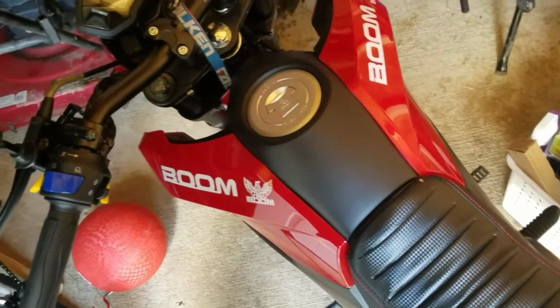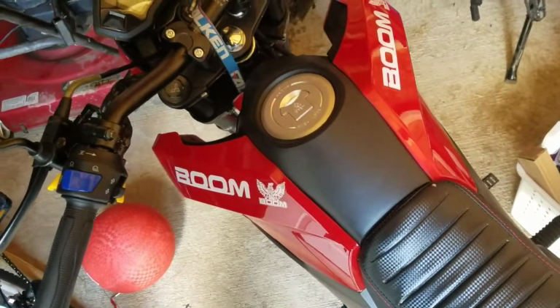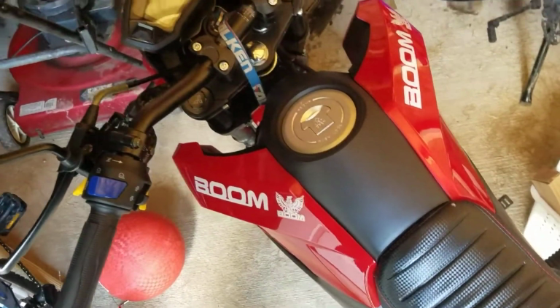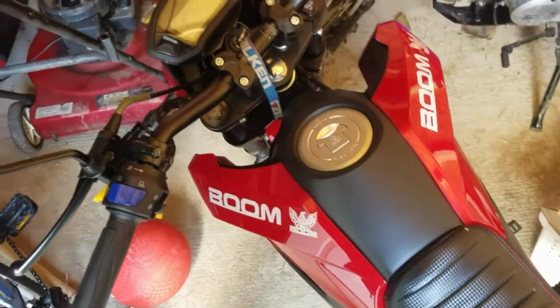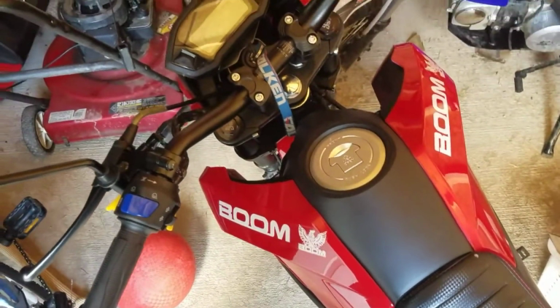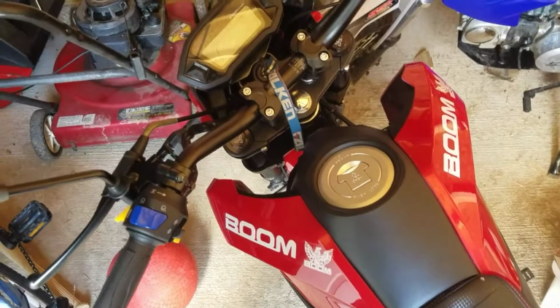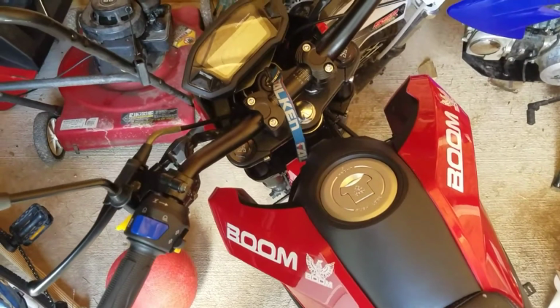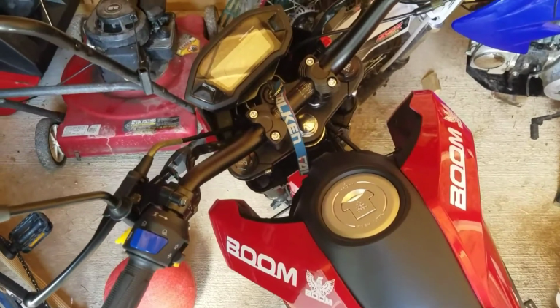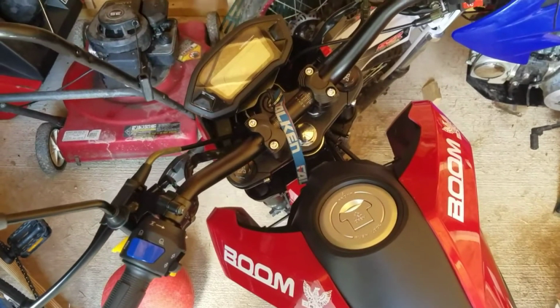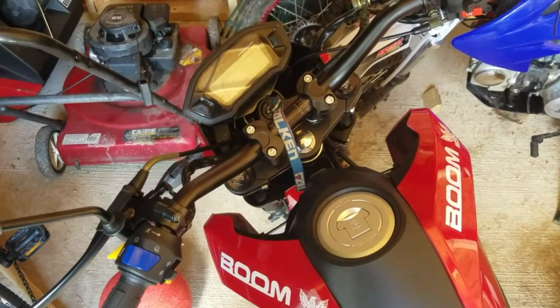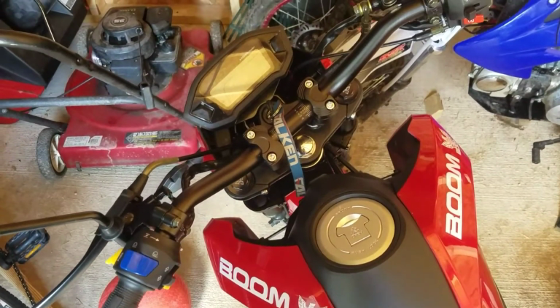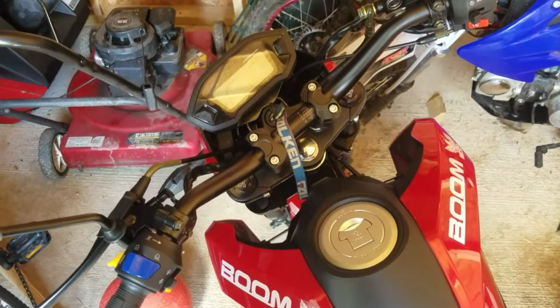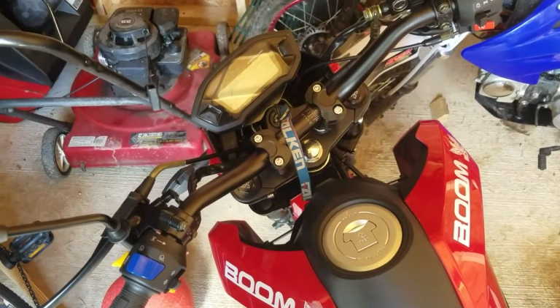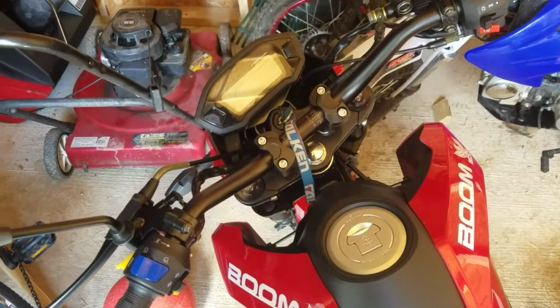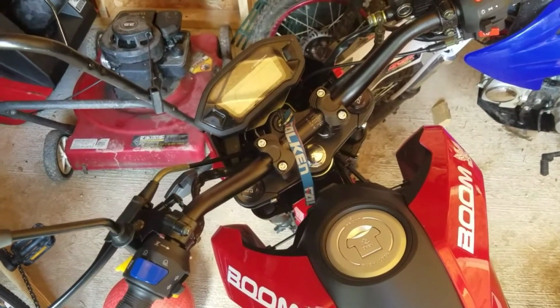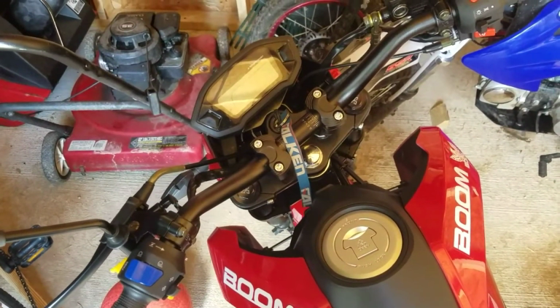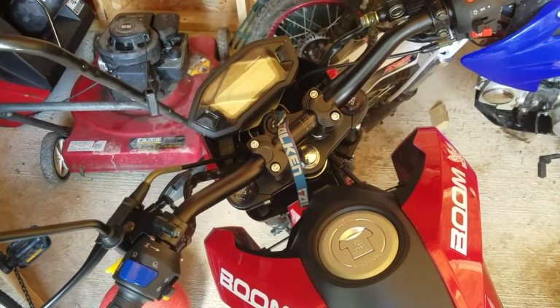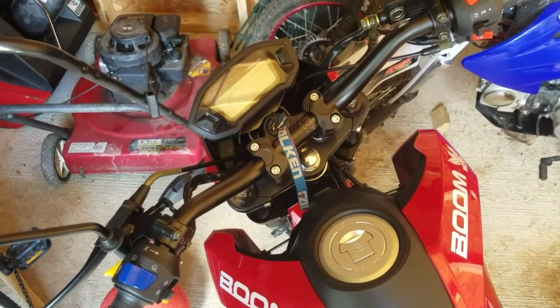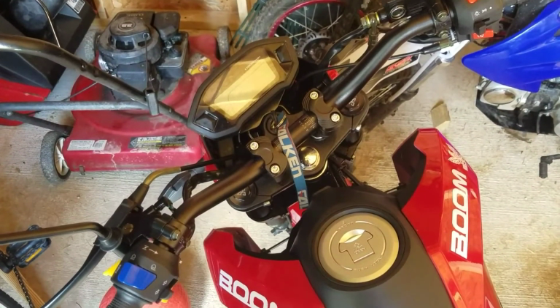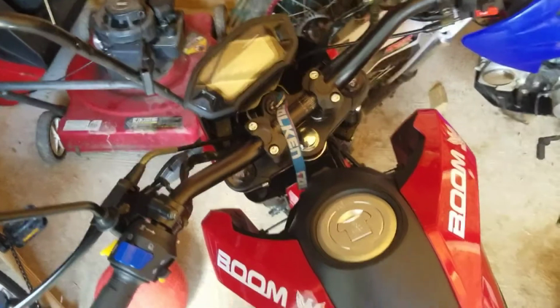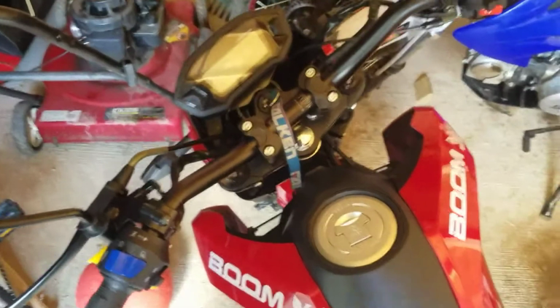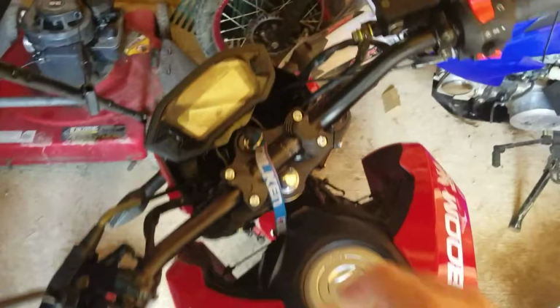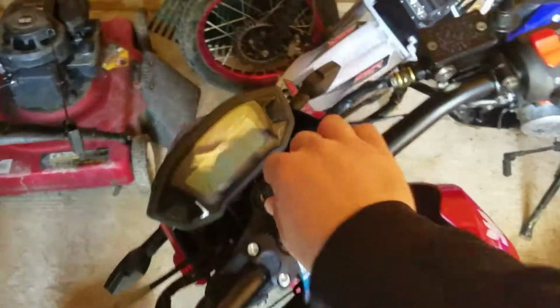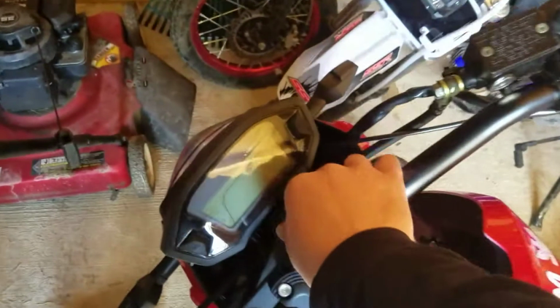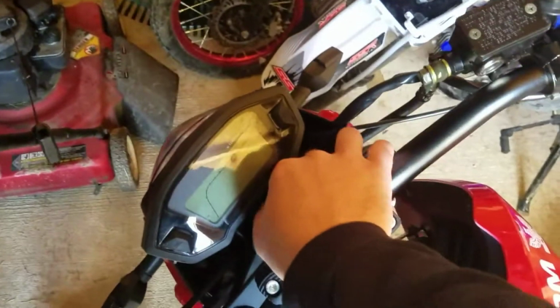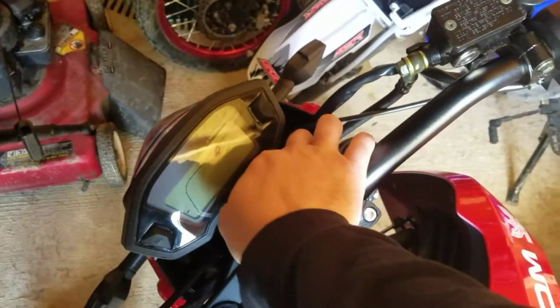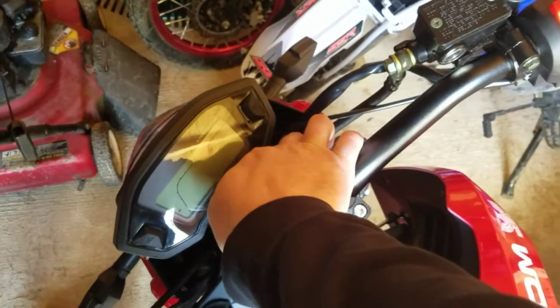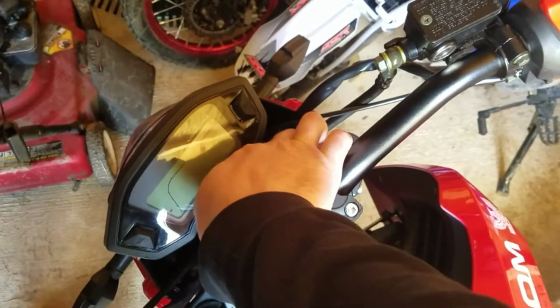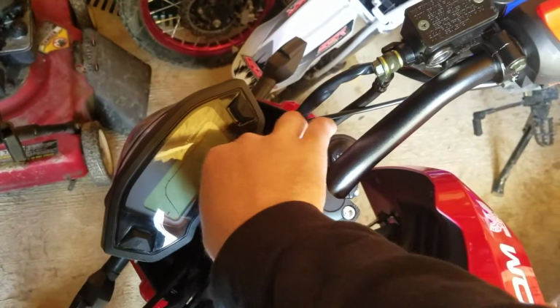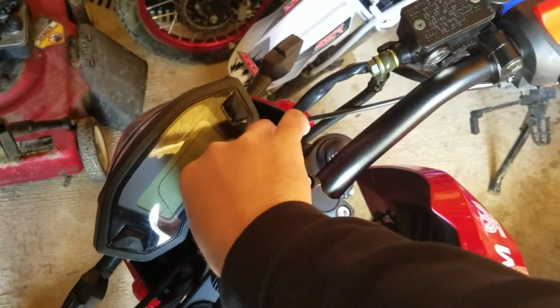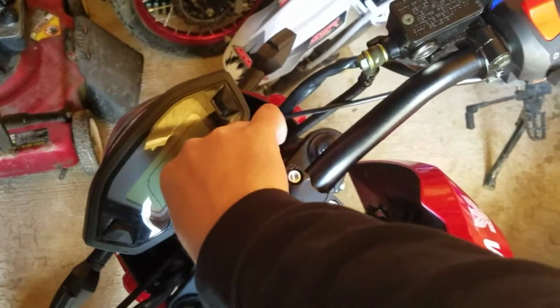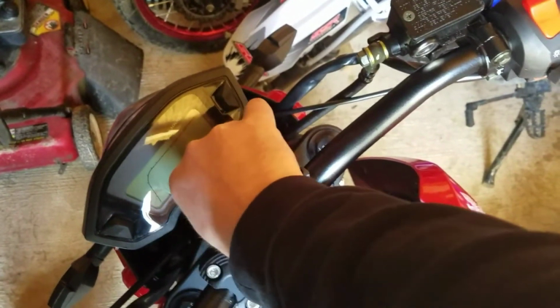She rides pretty good. Unfortunately, Boom still hasn't sent me my MCO title, so it's not street legal yet, but from riding around the neighborhood, it does run pretty darn good.